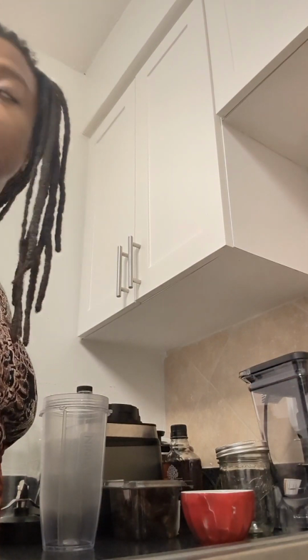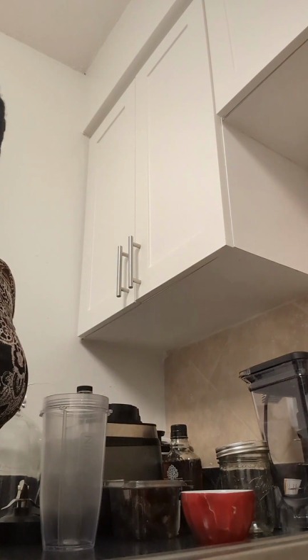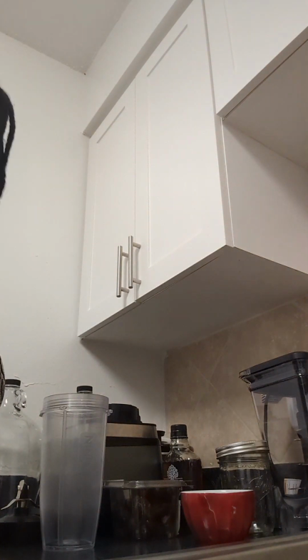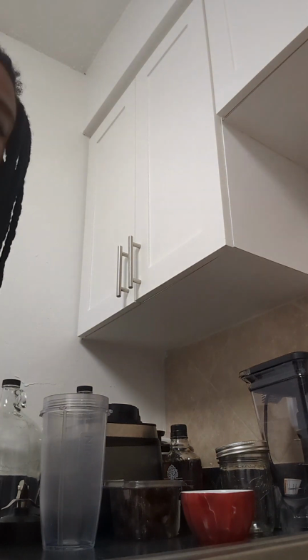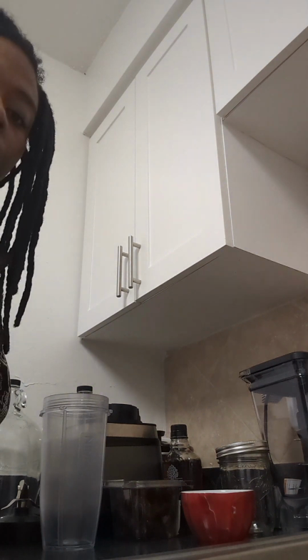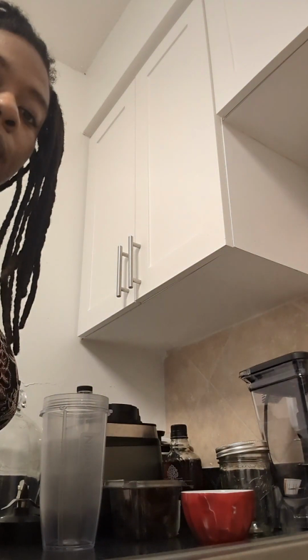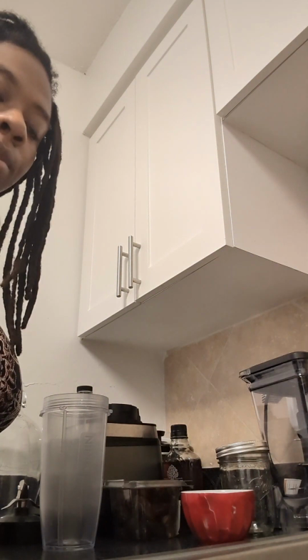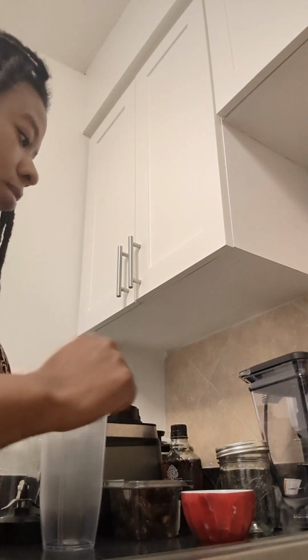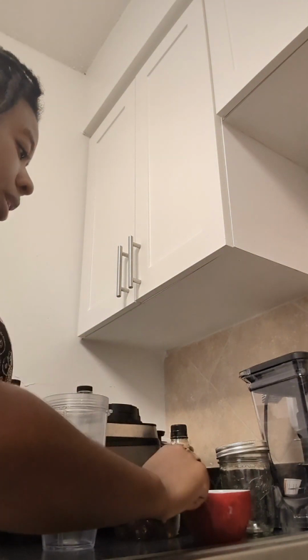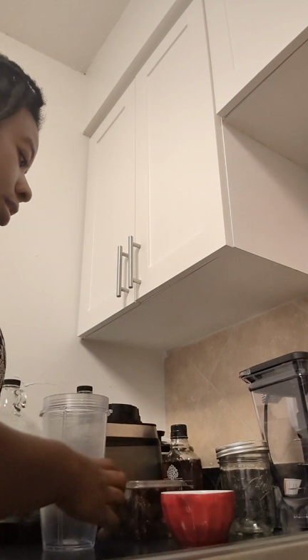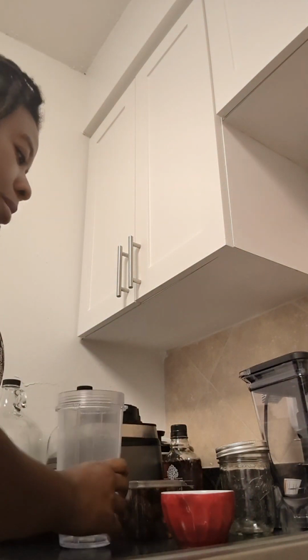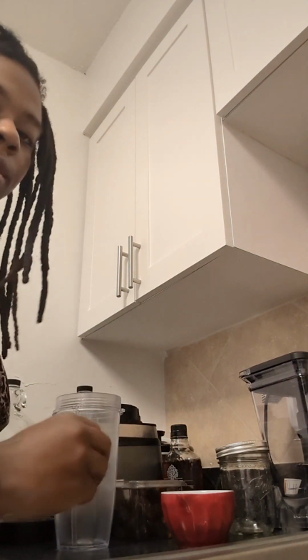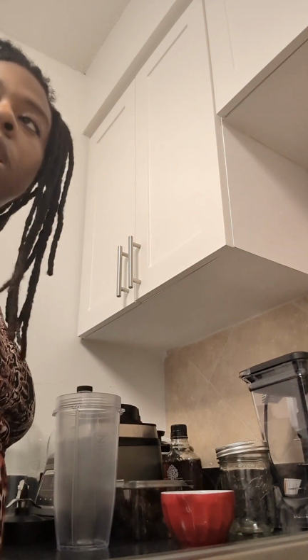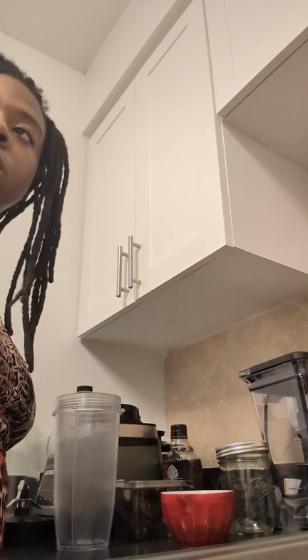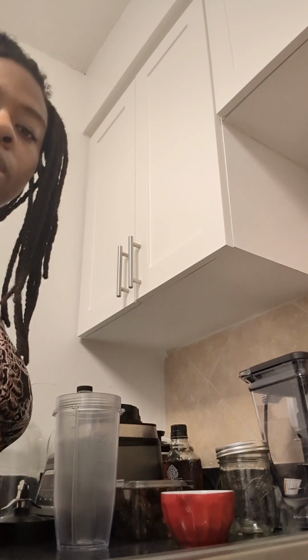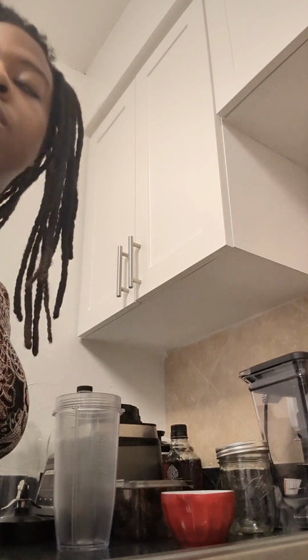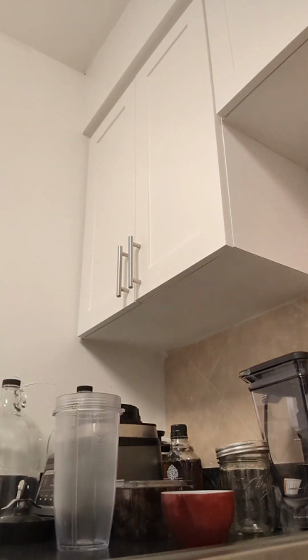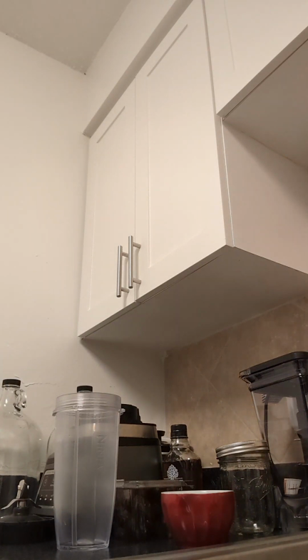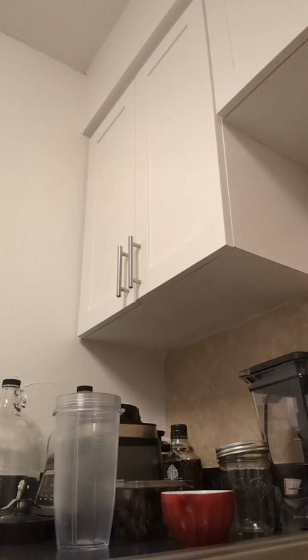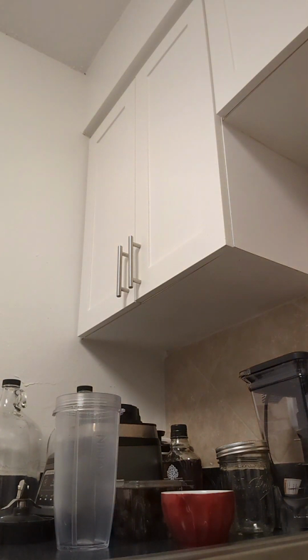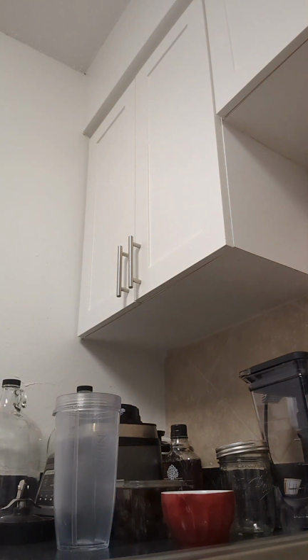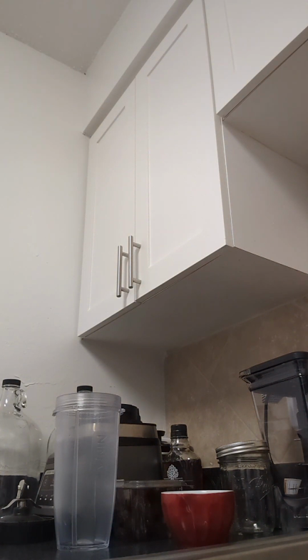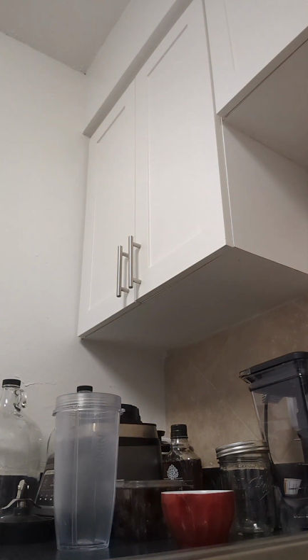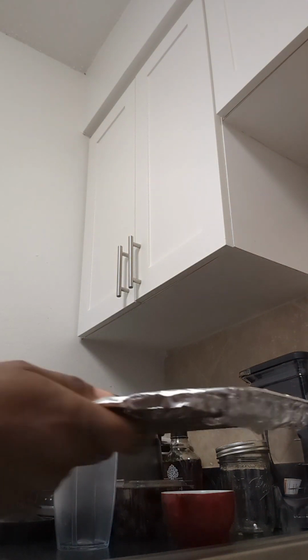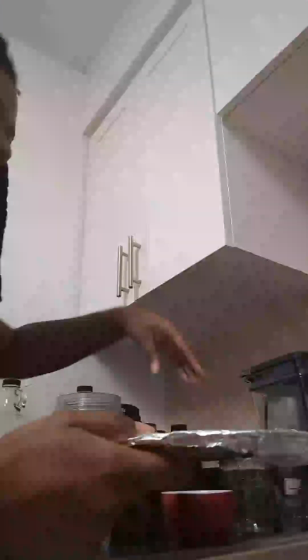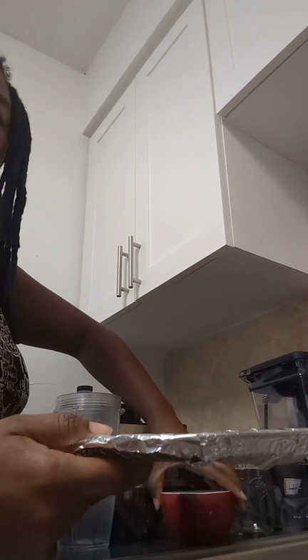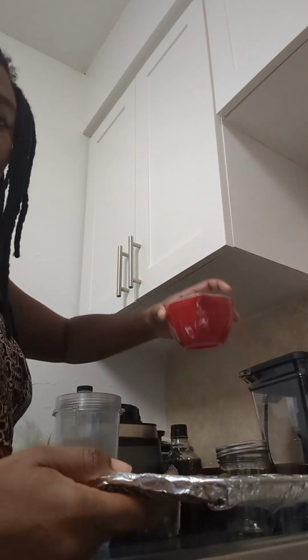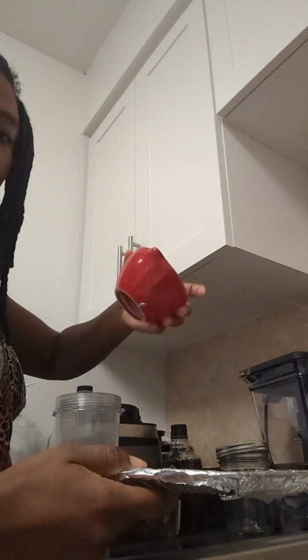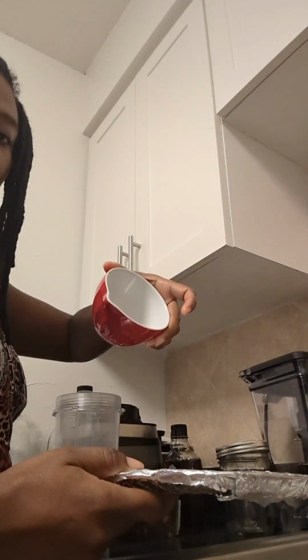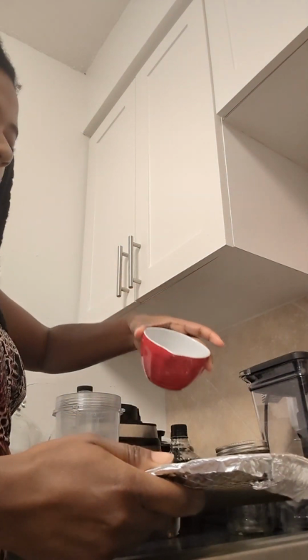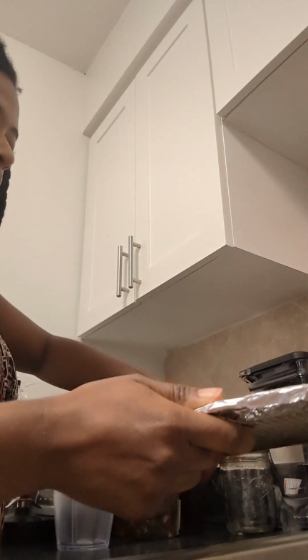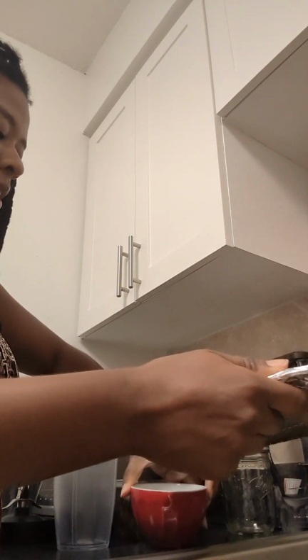The almonds should have cooled off enough — it's been a minute. I'm about to blend the almond butter. I have my one cup measuring cup so I'm going to measure them out.